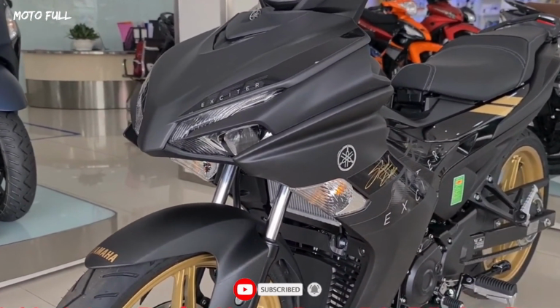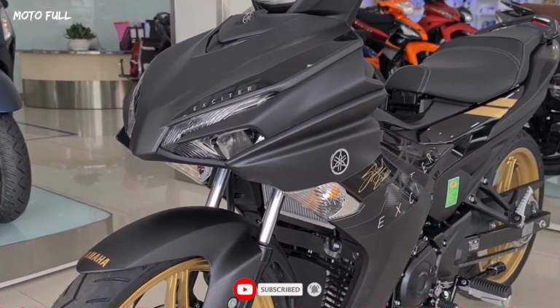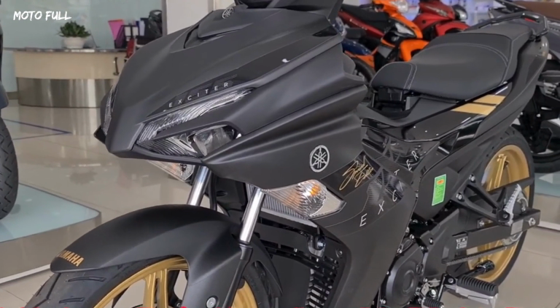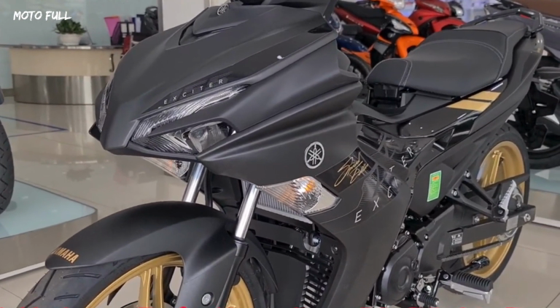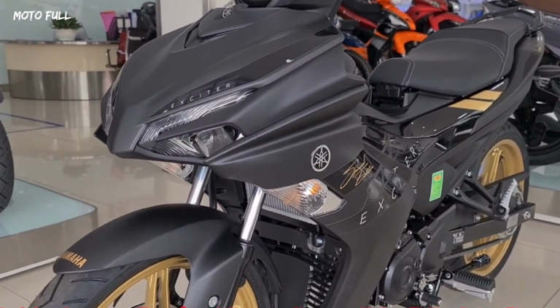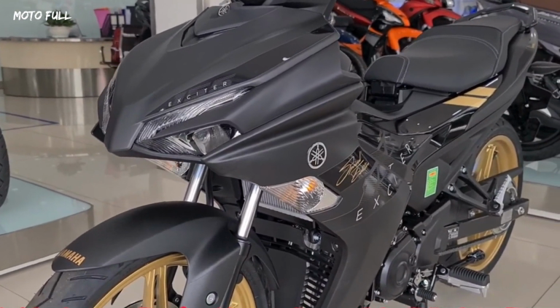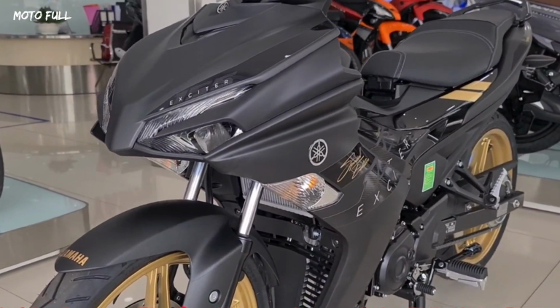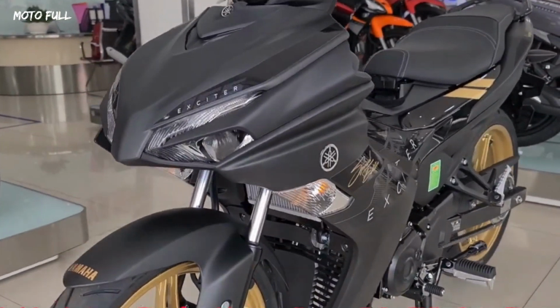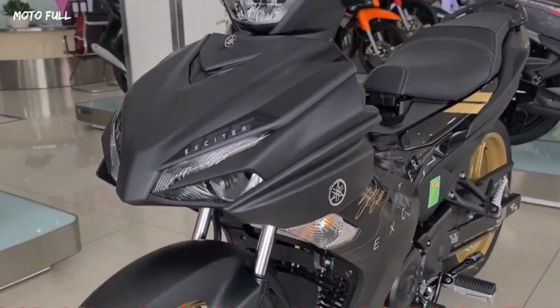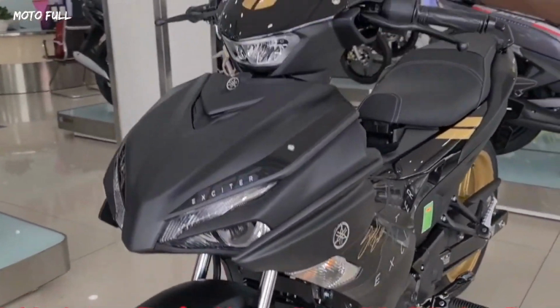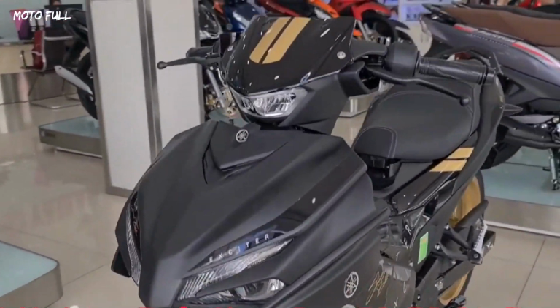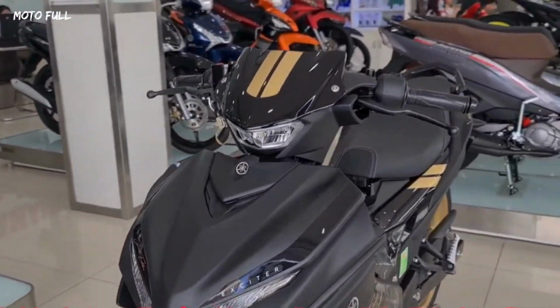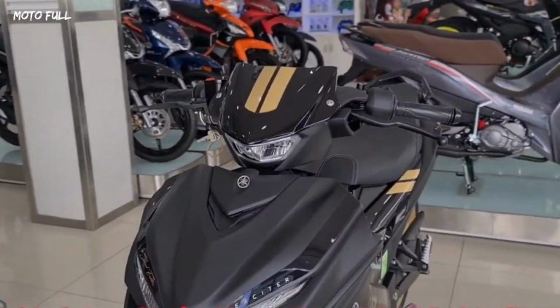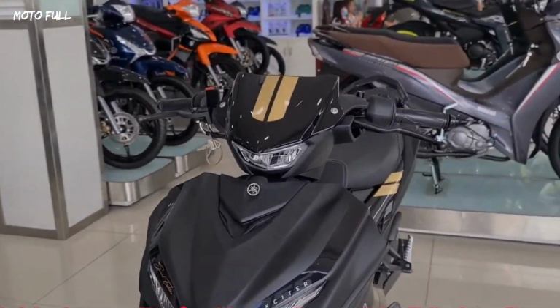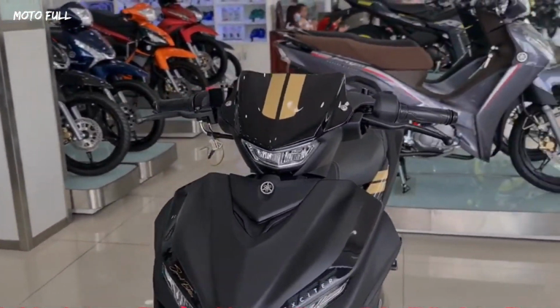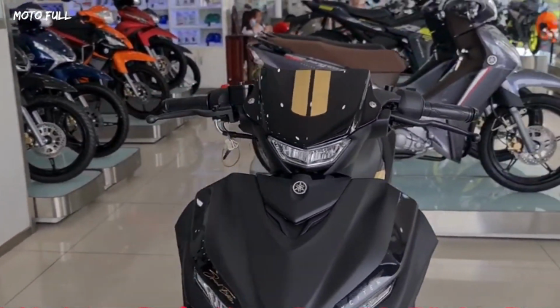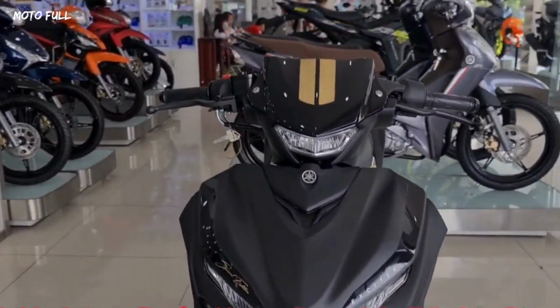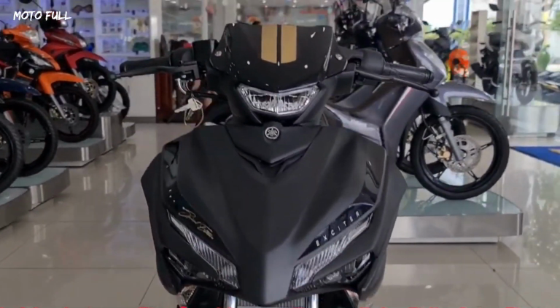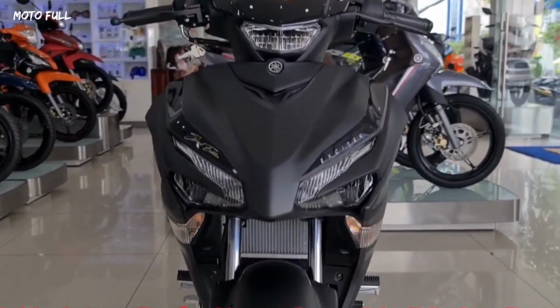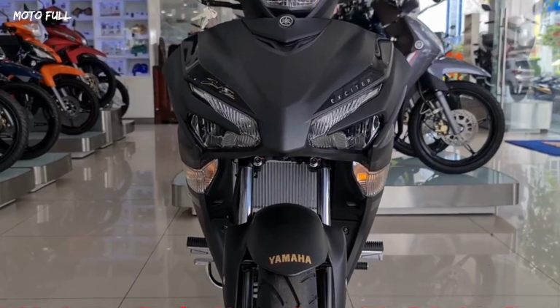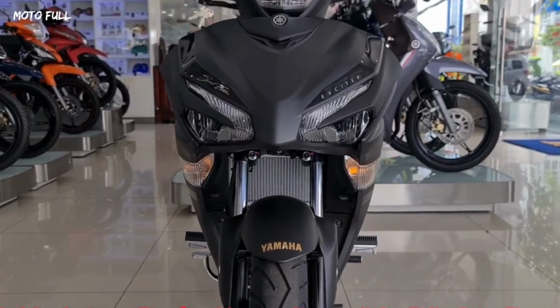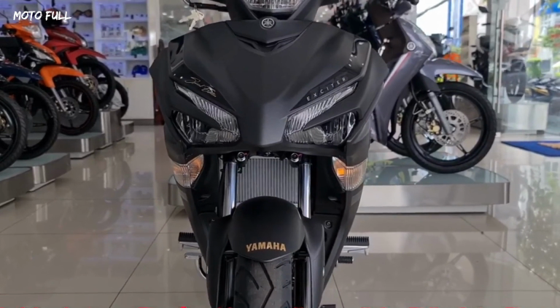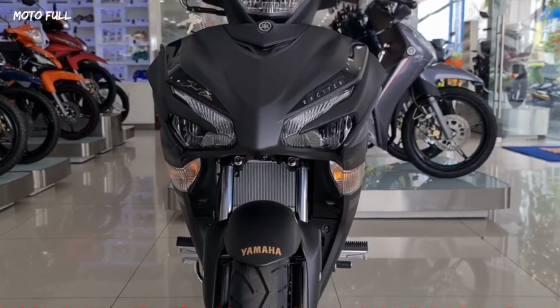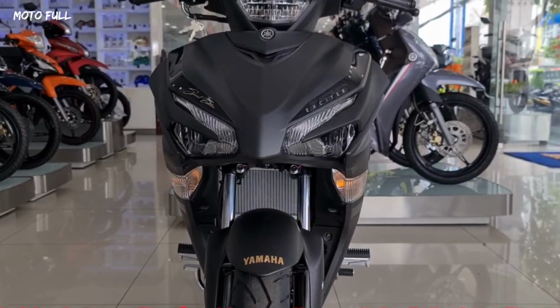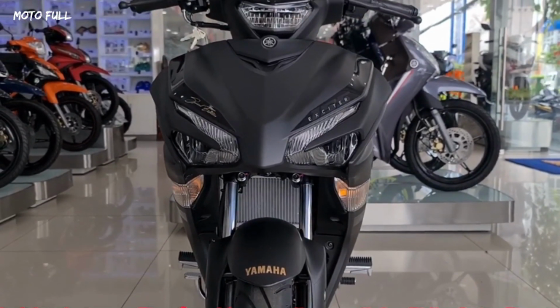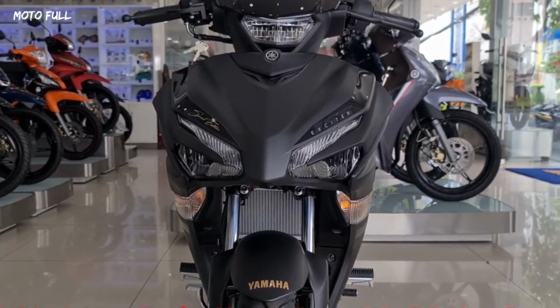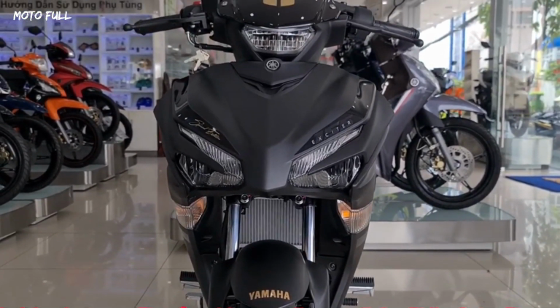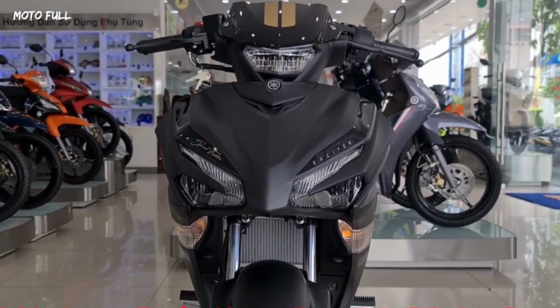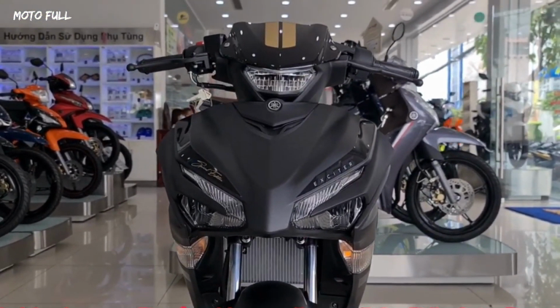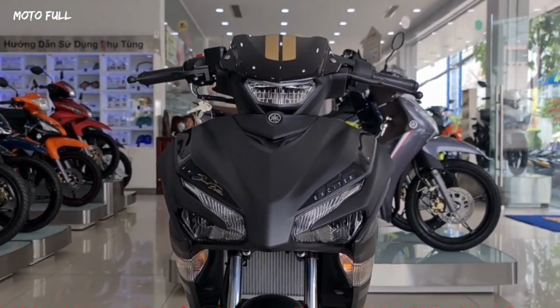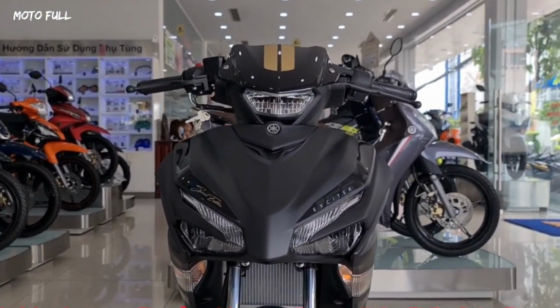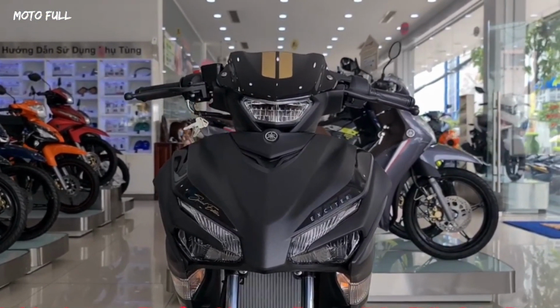The 2023 Sniper 155 Special Edition has not been equipped with ABS brakes. The only upgrade in the brake system is the two-piston front caliper.